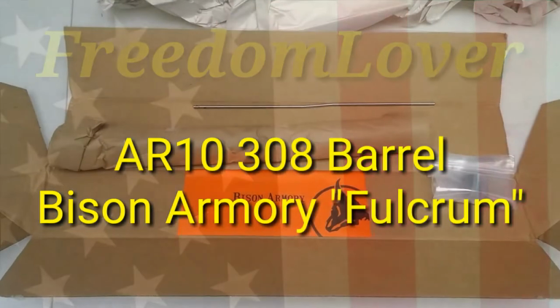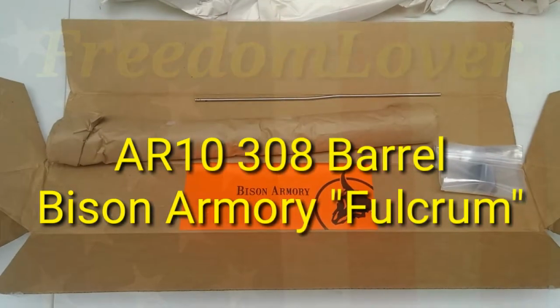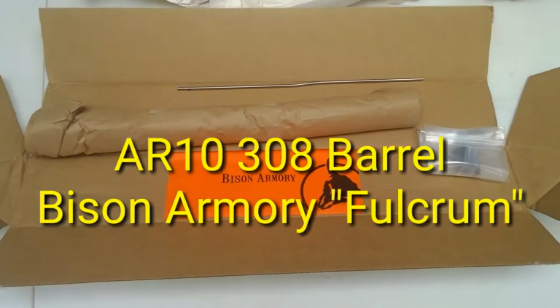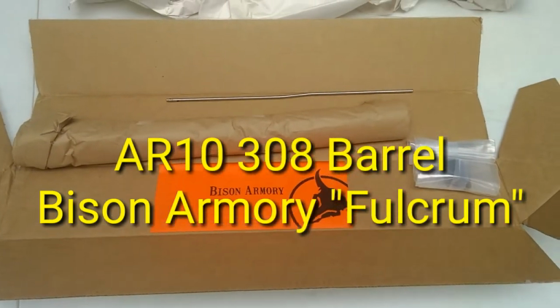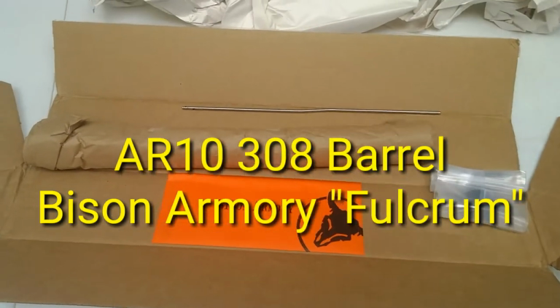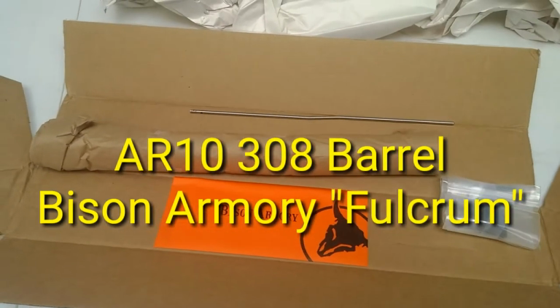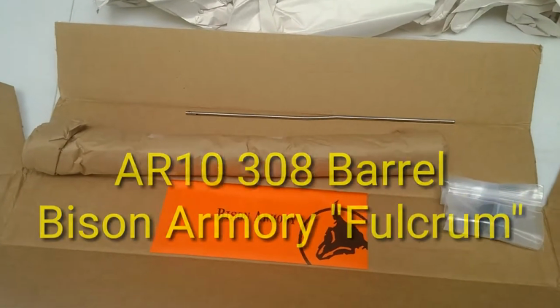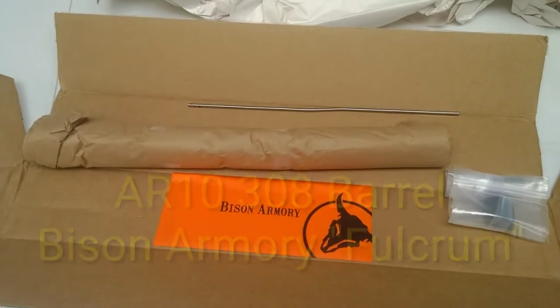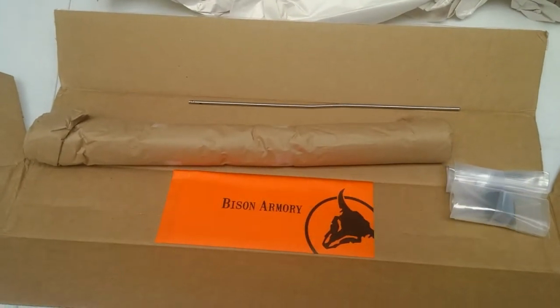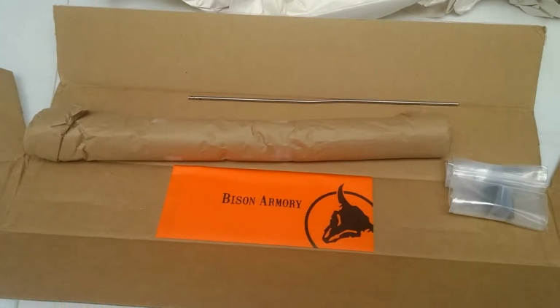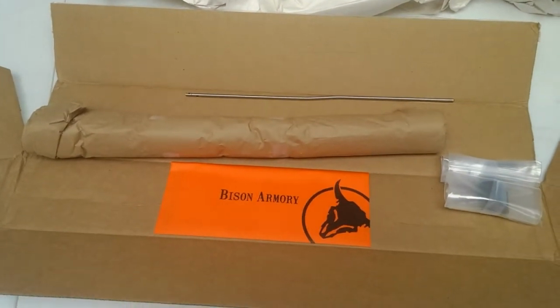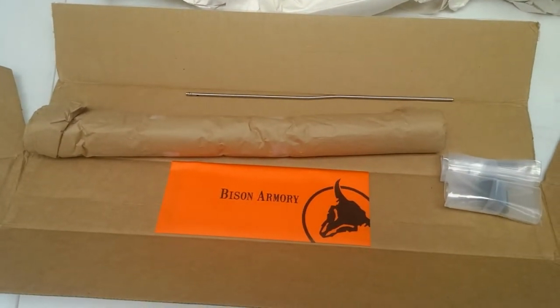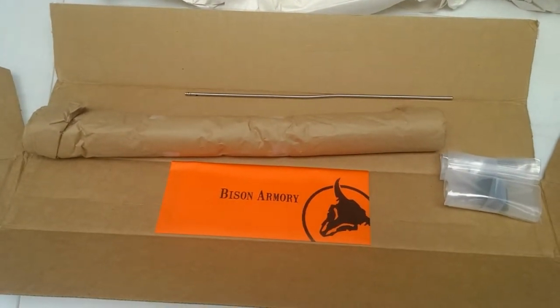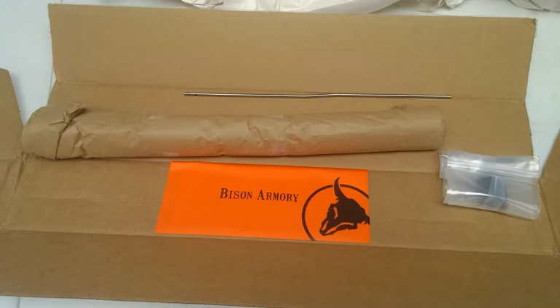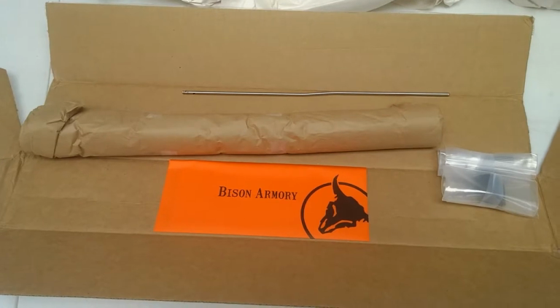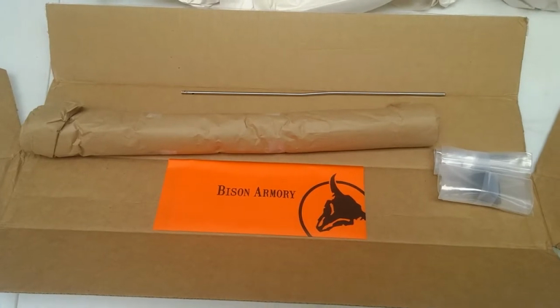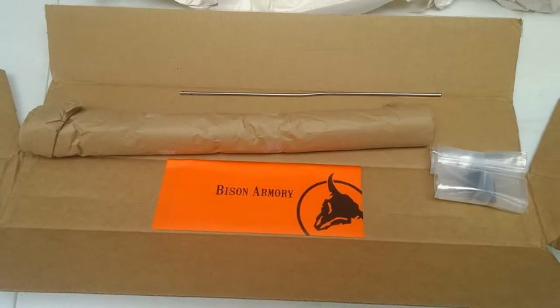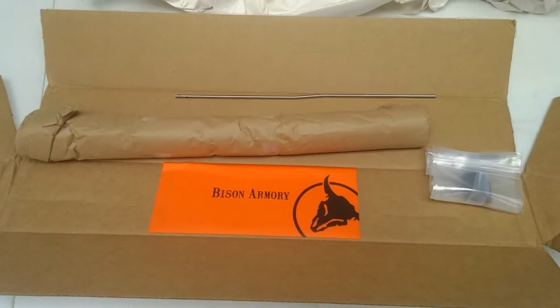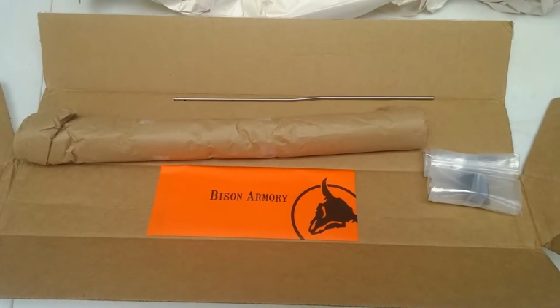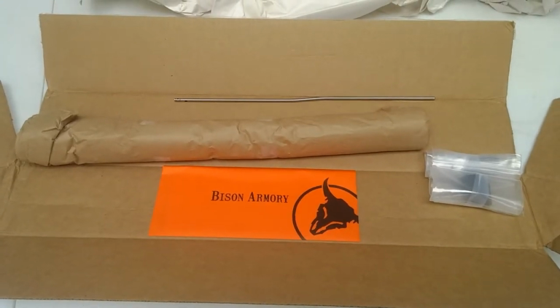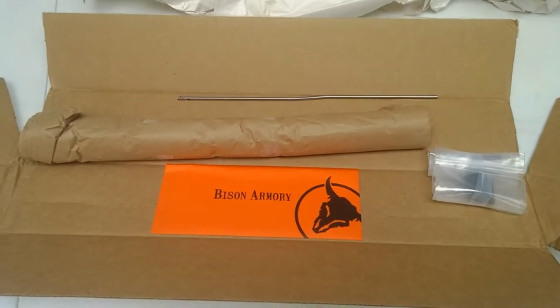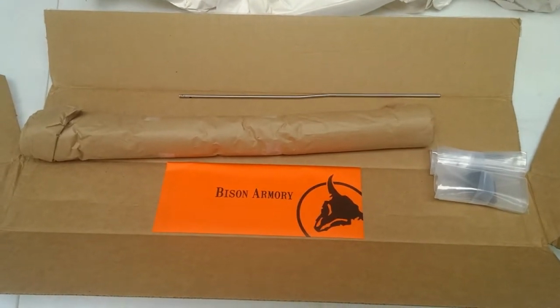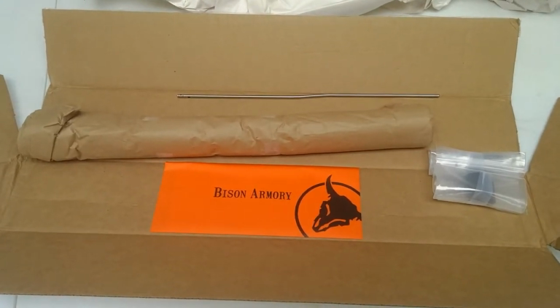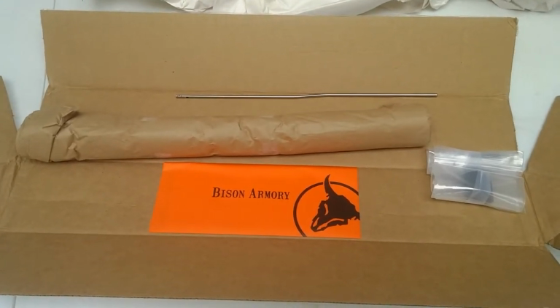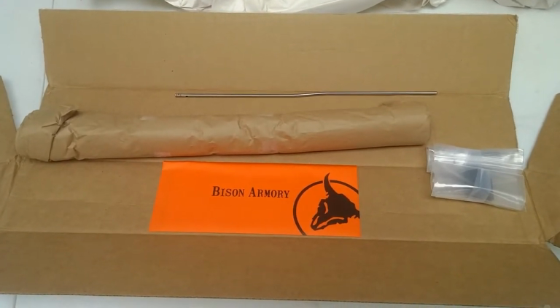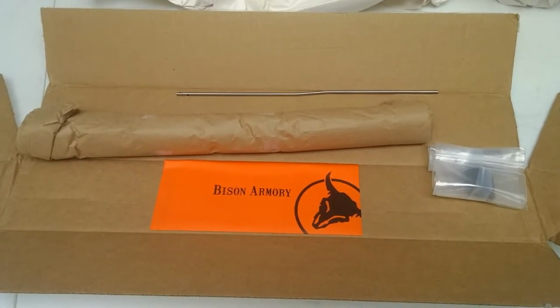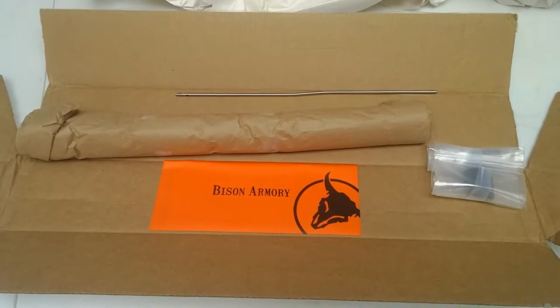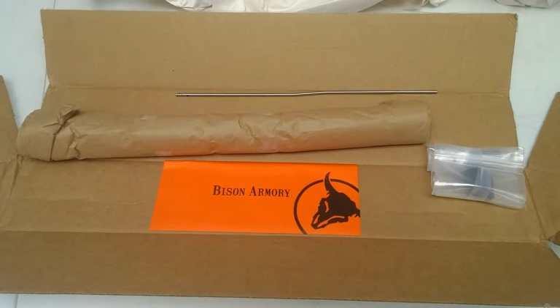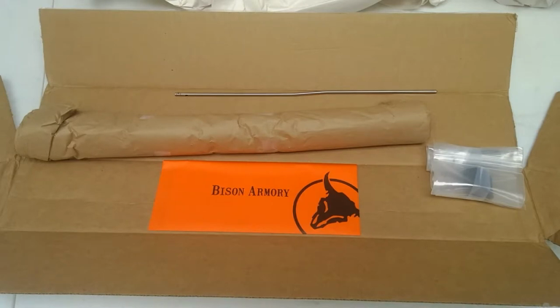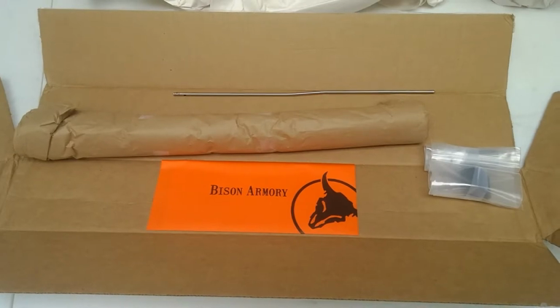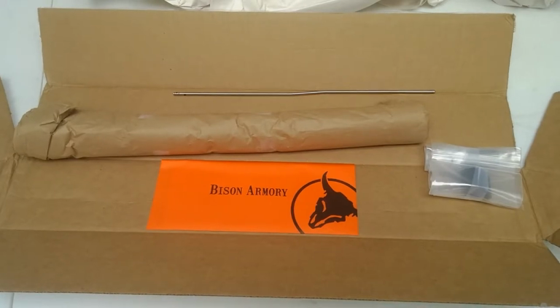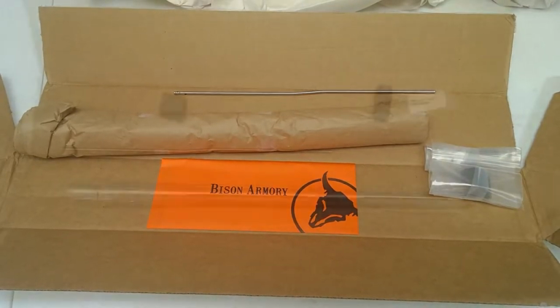I am stoked. I just got home and found a package on my door from Bison Armory. This is going to be the .308 fulcrum barrel for an upcoming AR-10 build. Let's check it out.